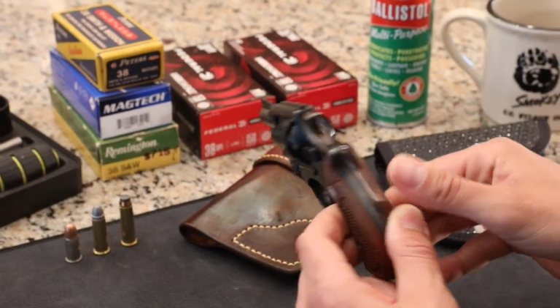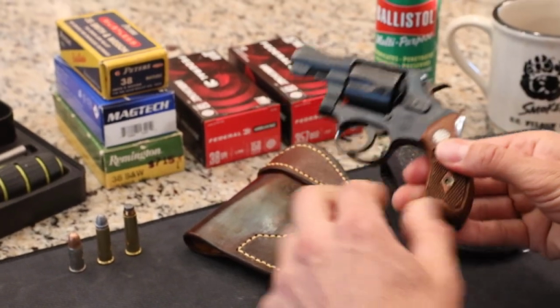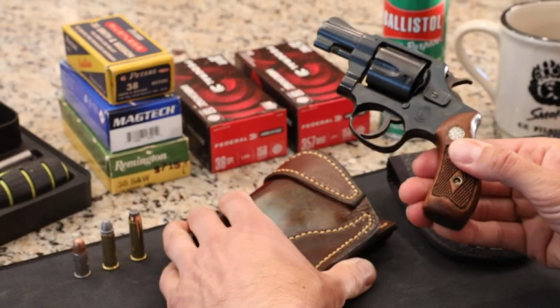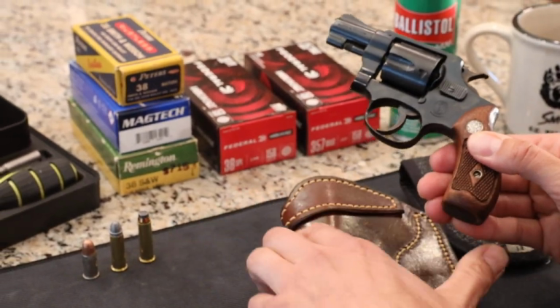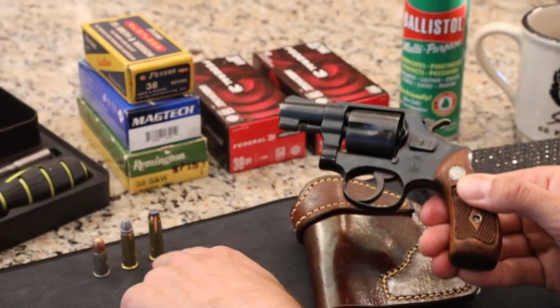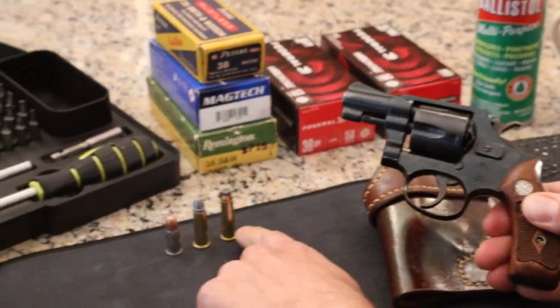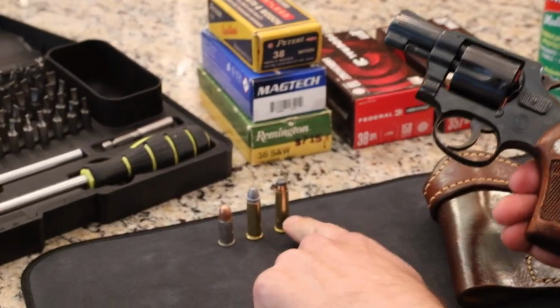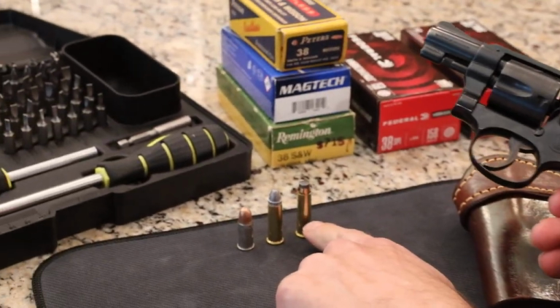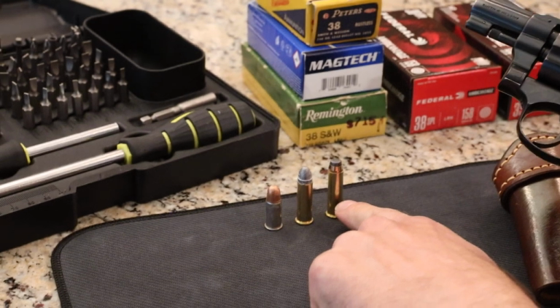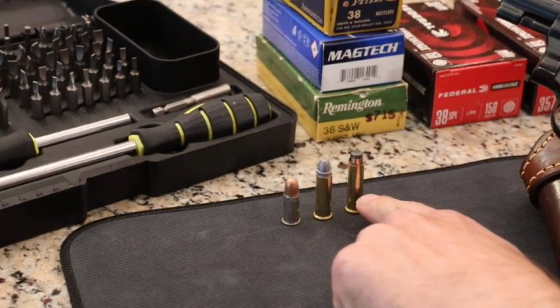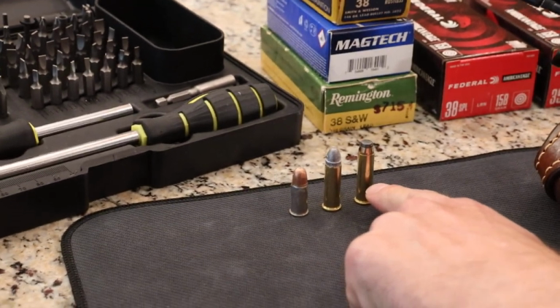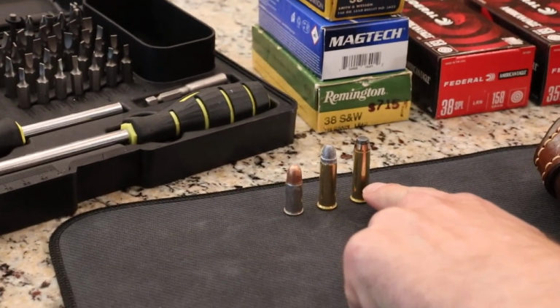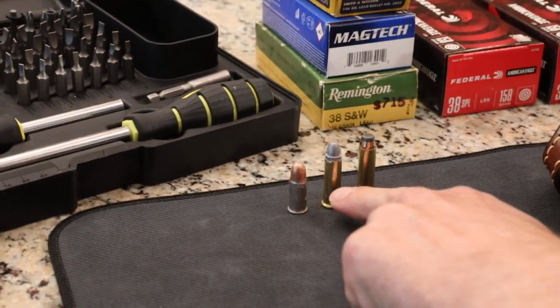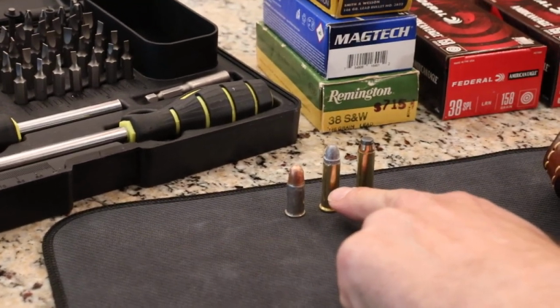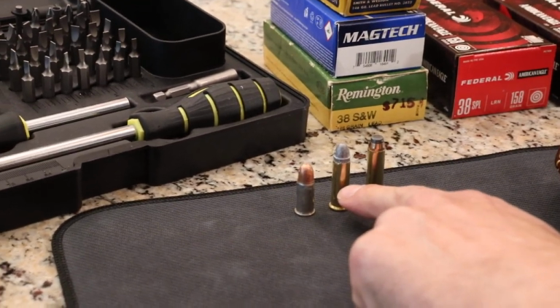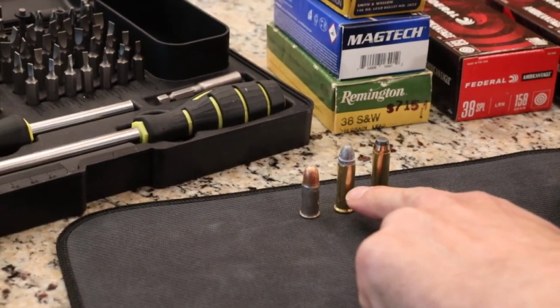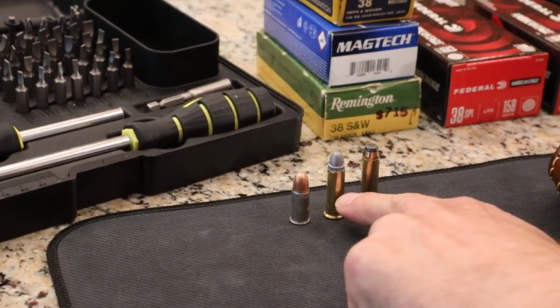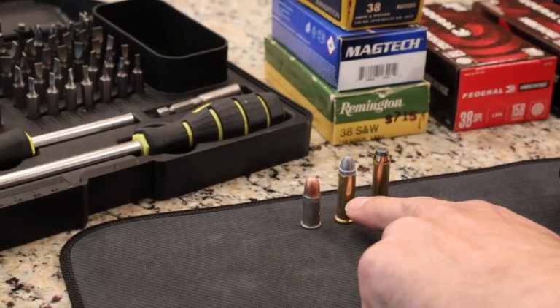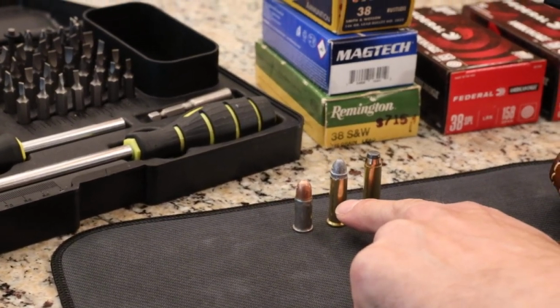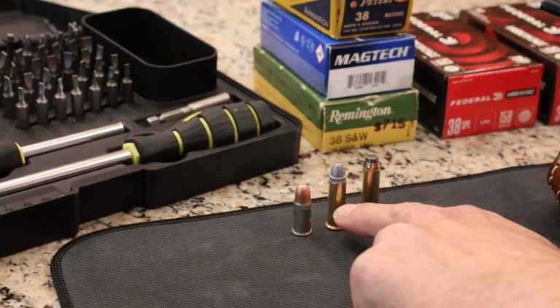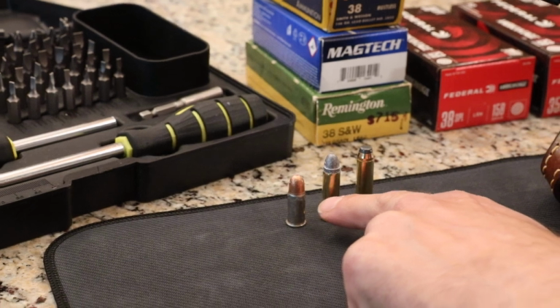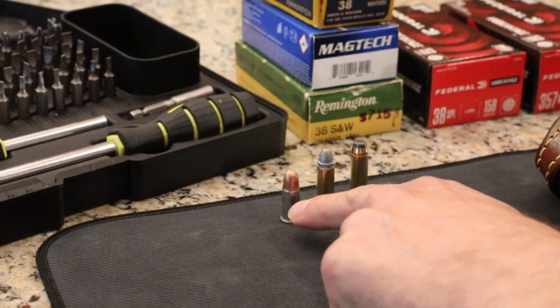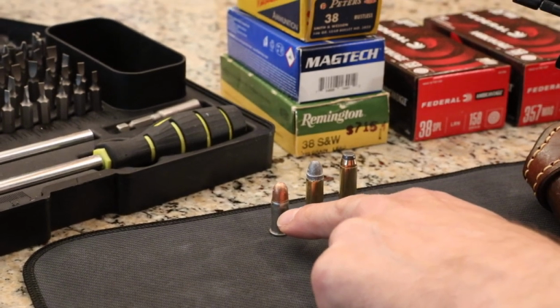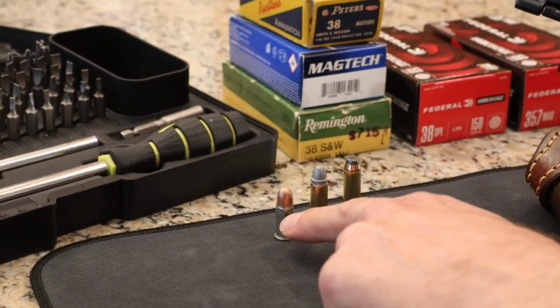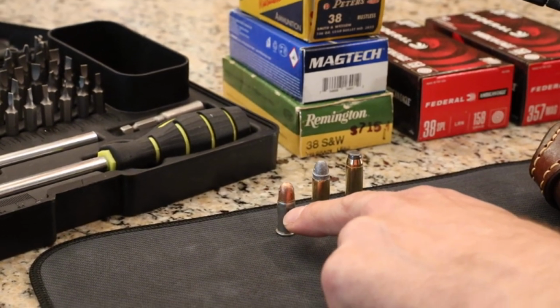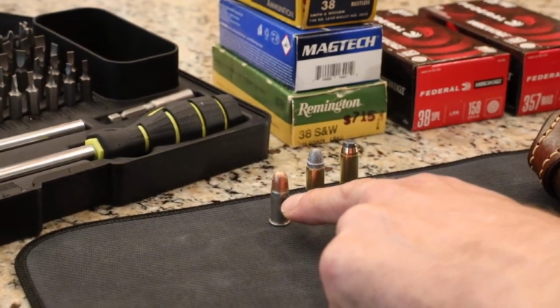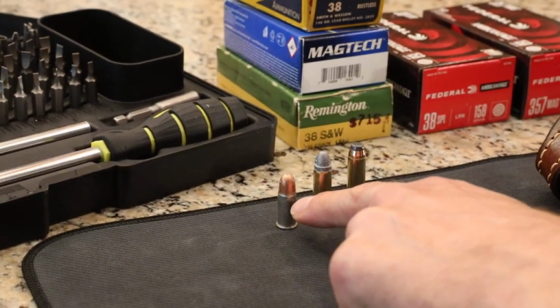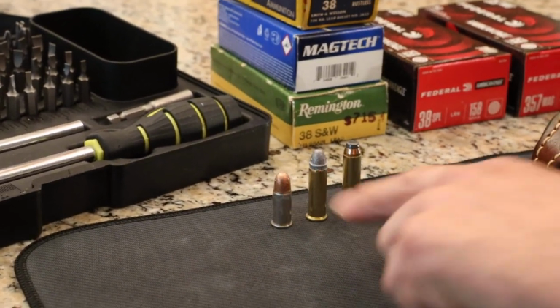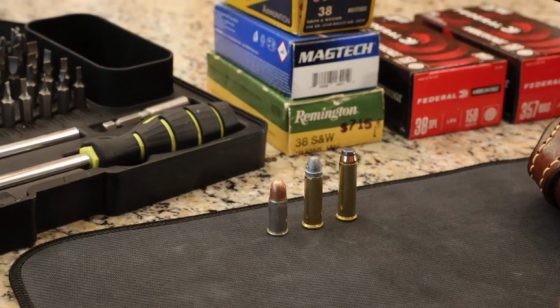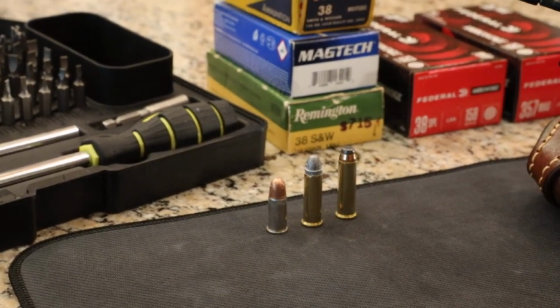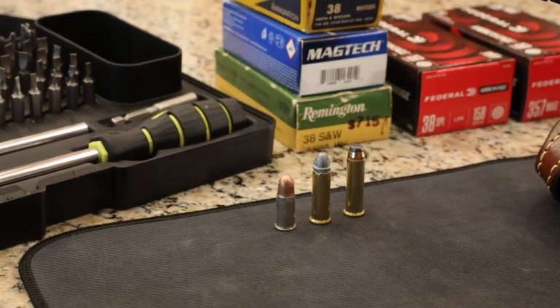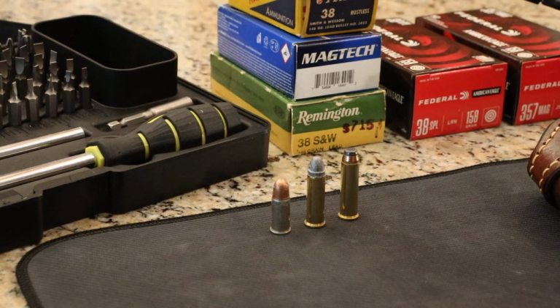I showed you the ammo here. This is a .357 round — 158 grain — next to a .38 Special 158 grain. Most of the rounds for this caliber are in 146 grain for the .38 Smith & Wesson.